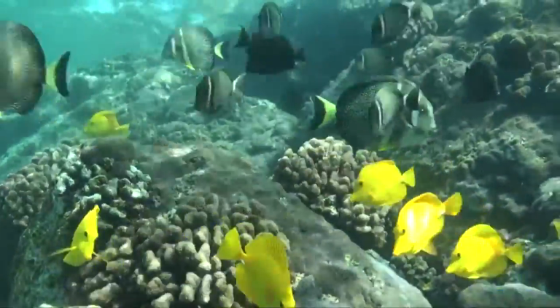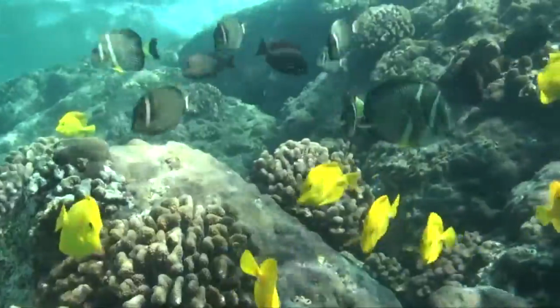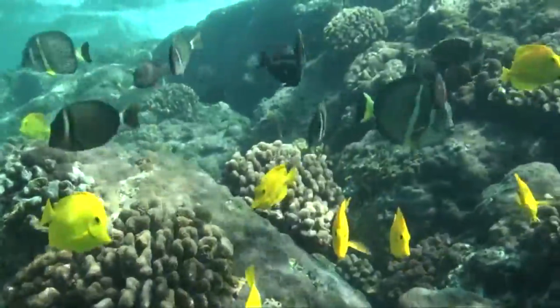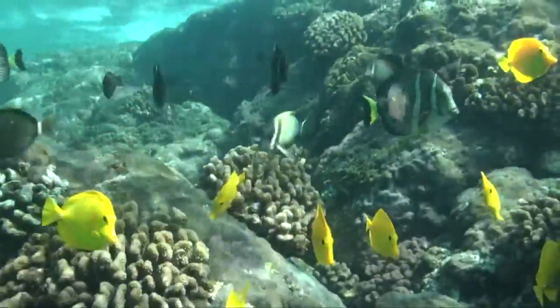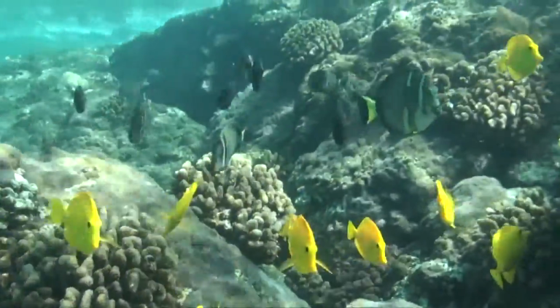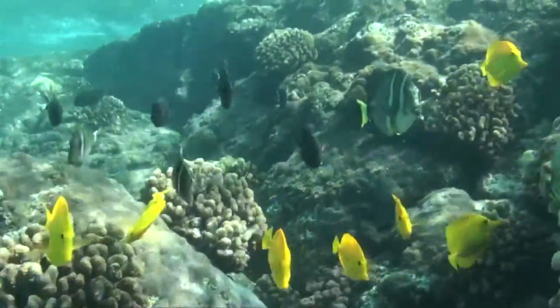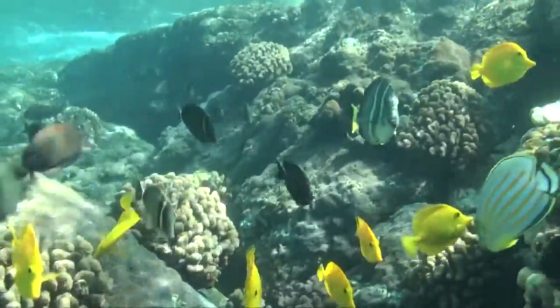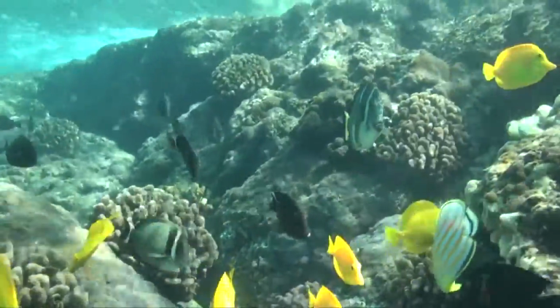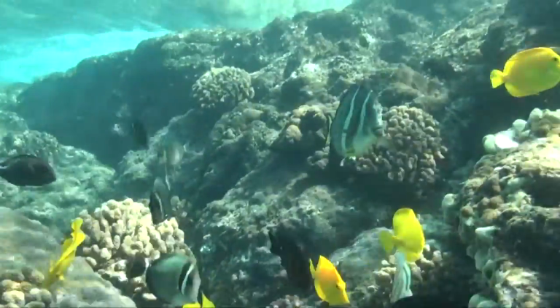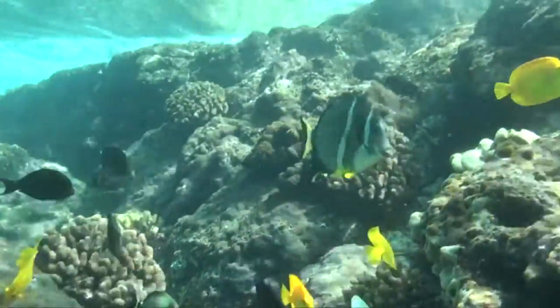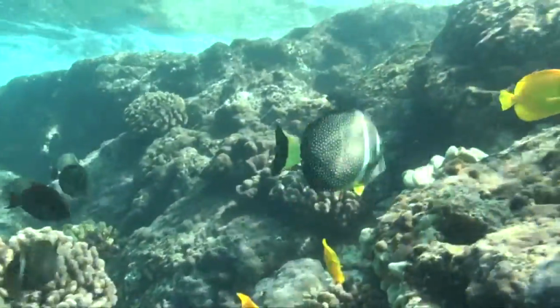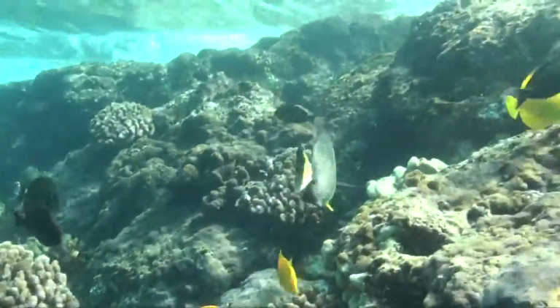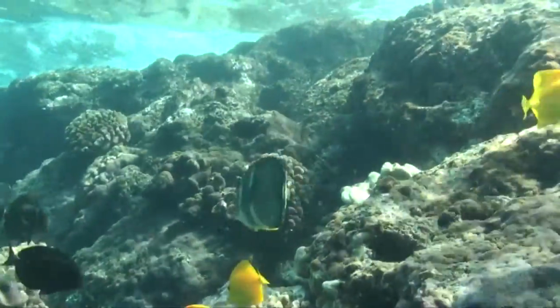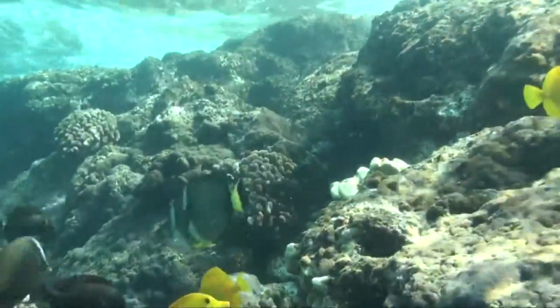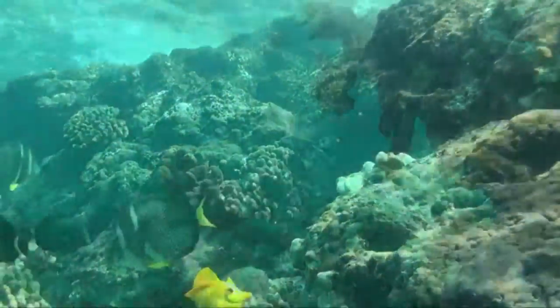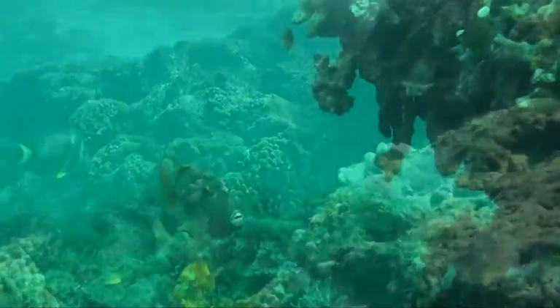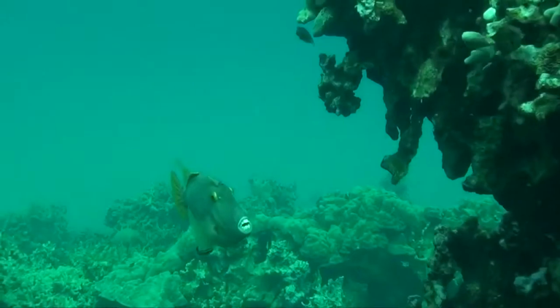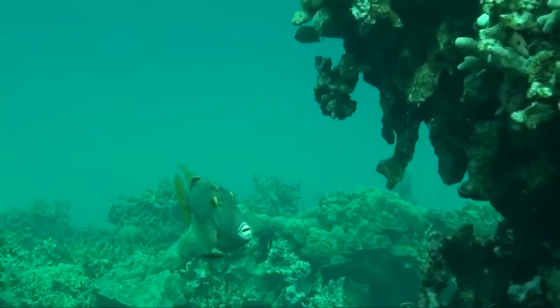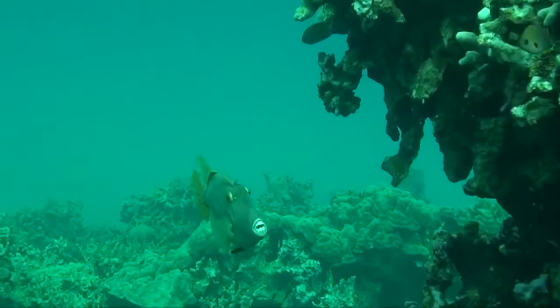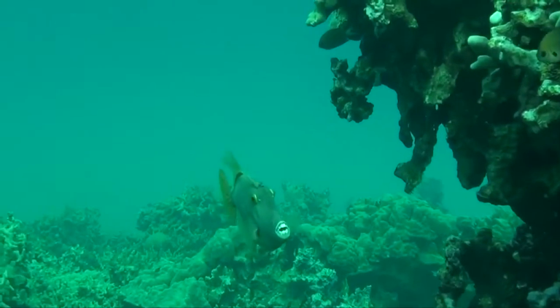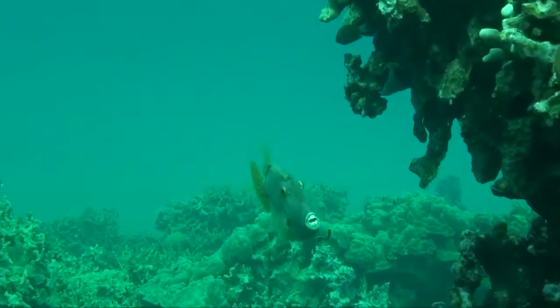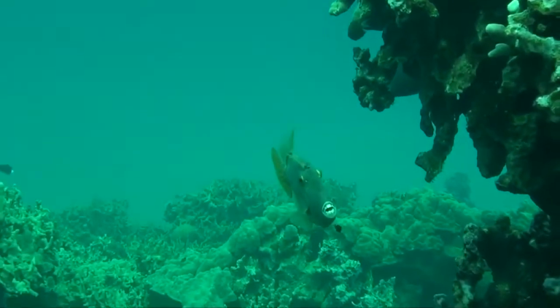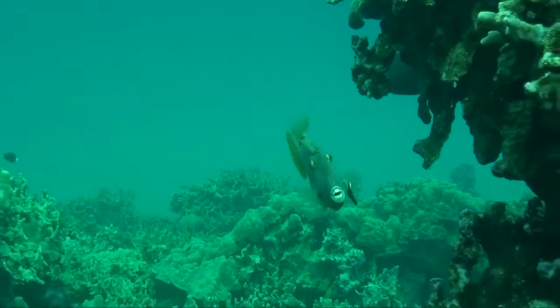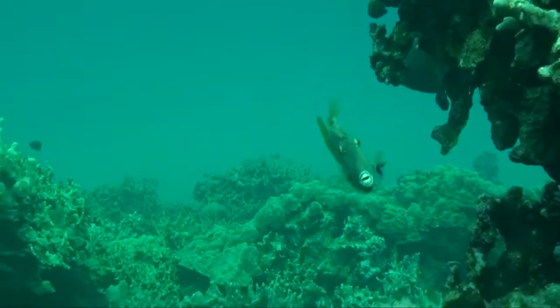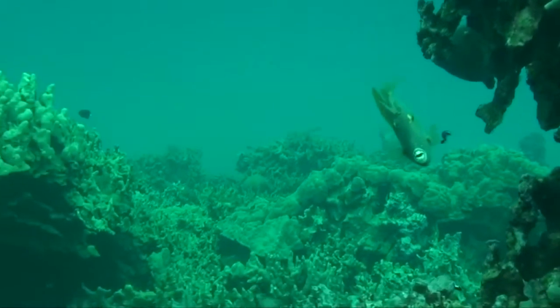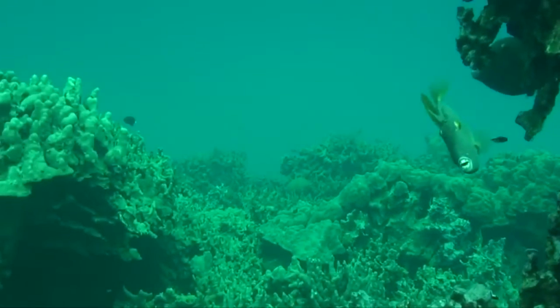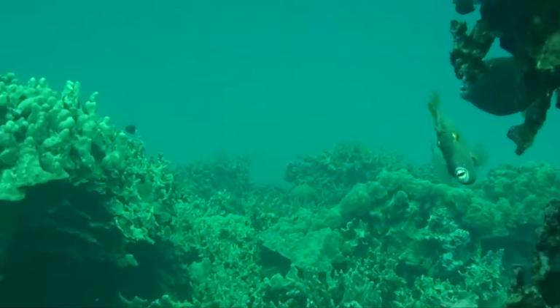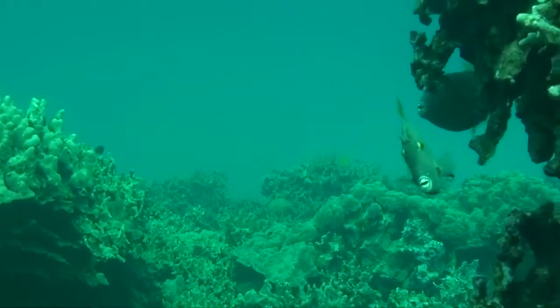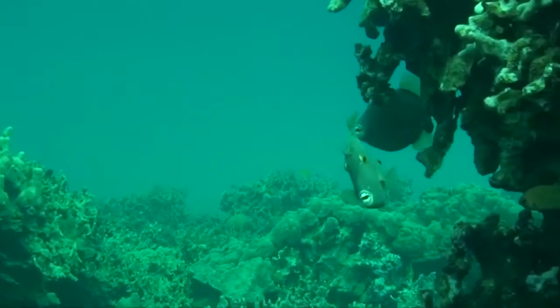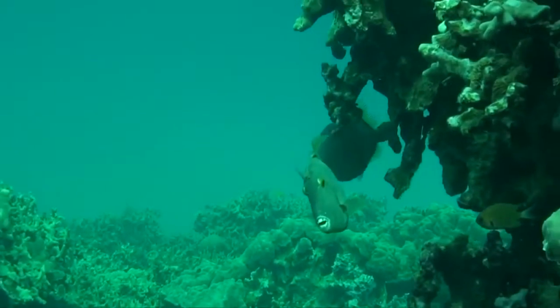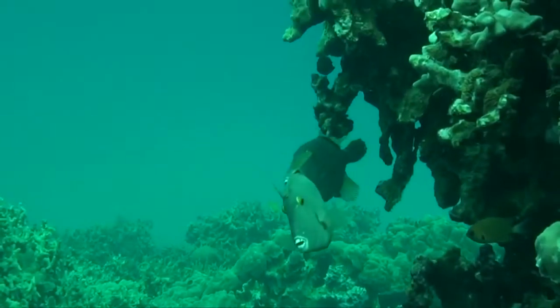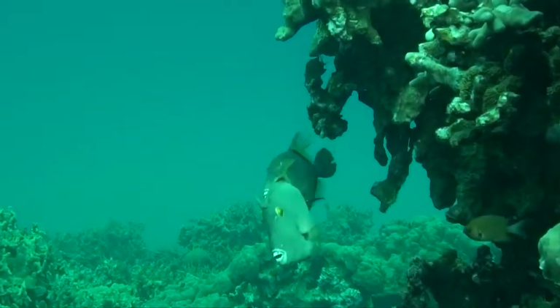The water here is usually crystal clear. There's not a lot of runoff from rain, and right up the coast is a big volcano that's making new land almost every day of the week.